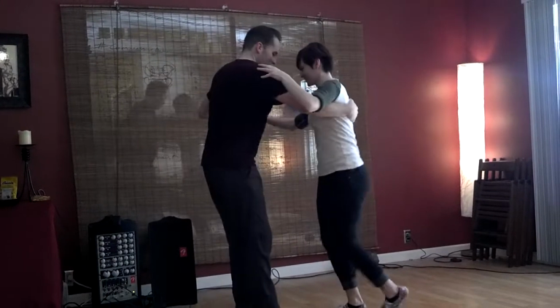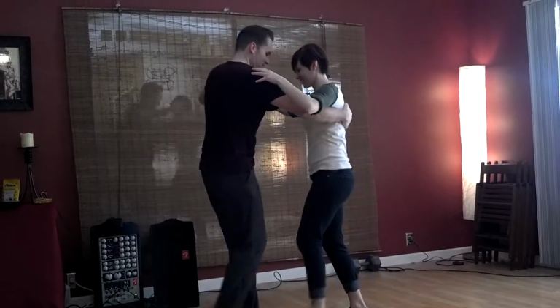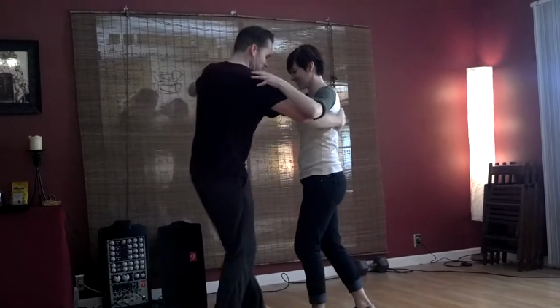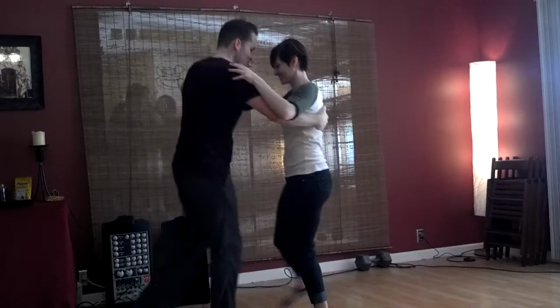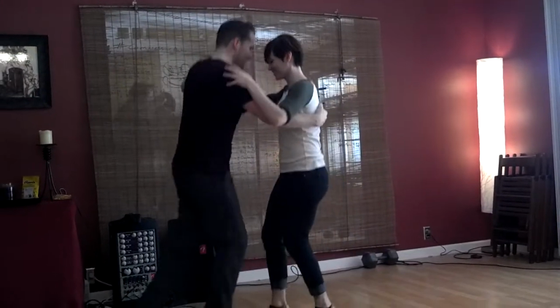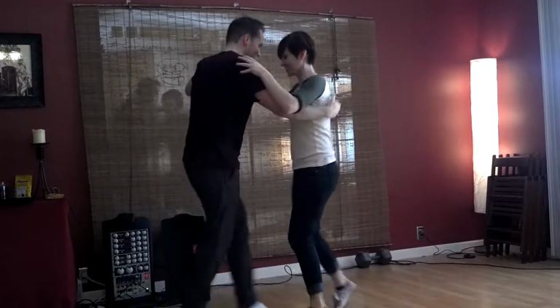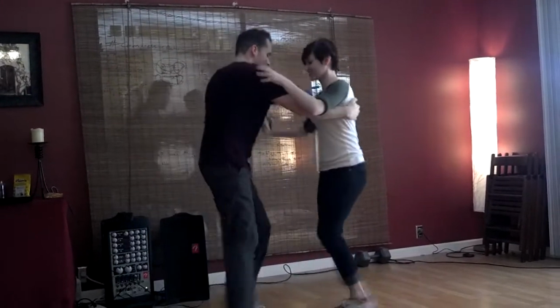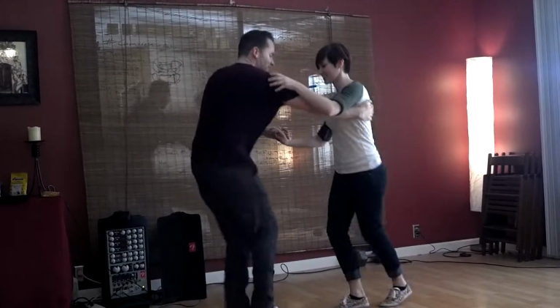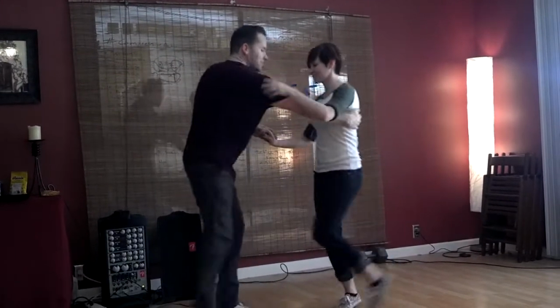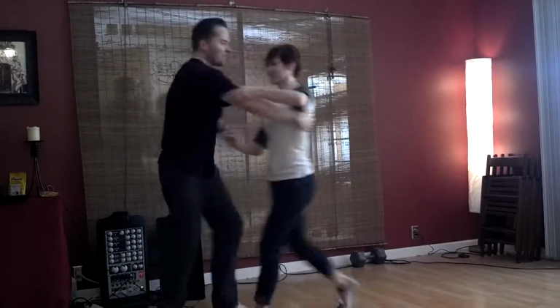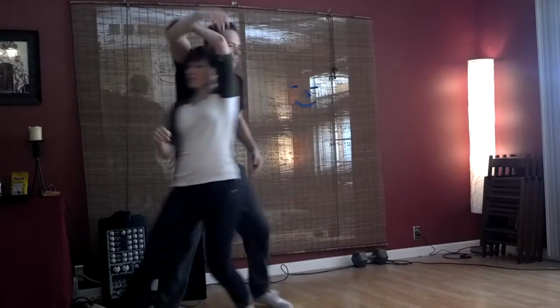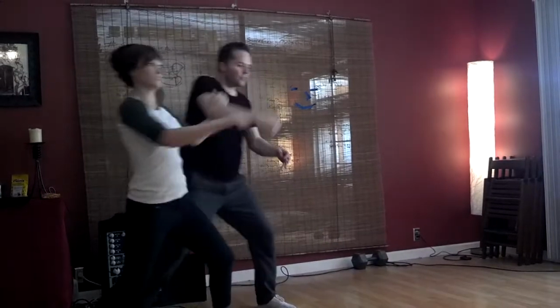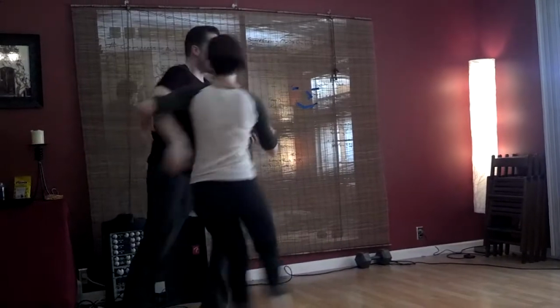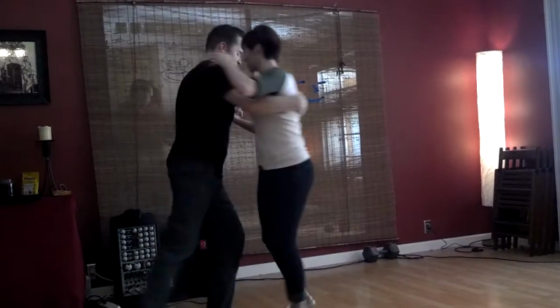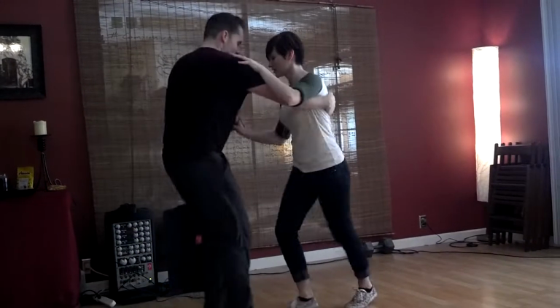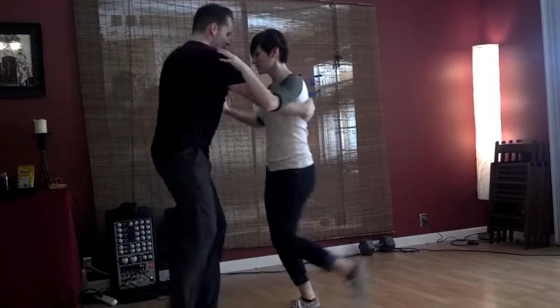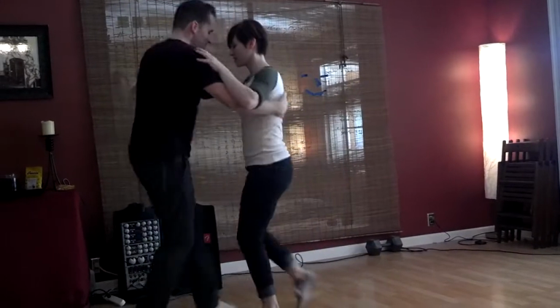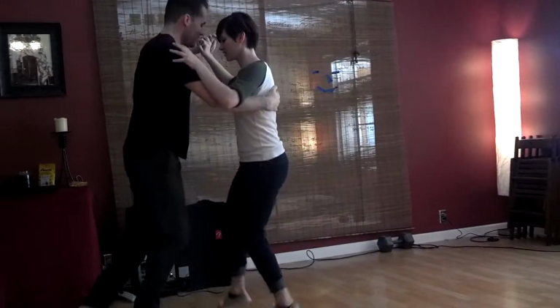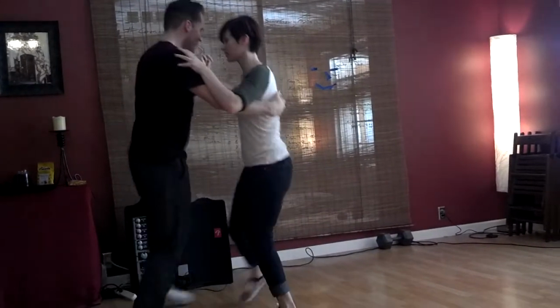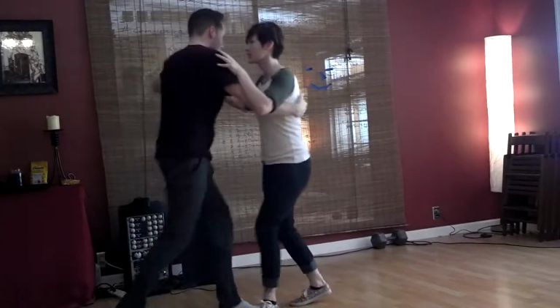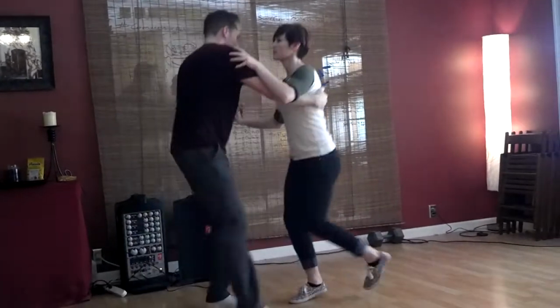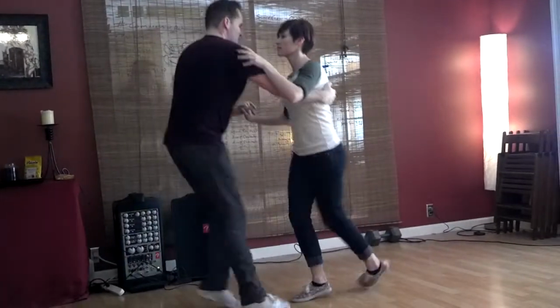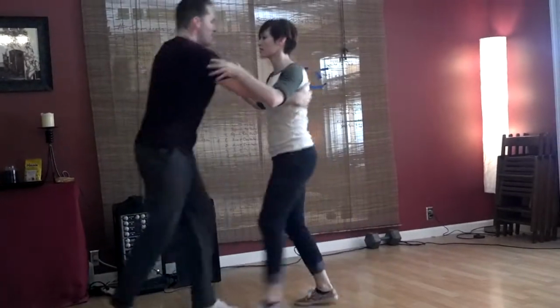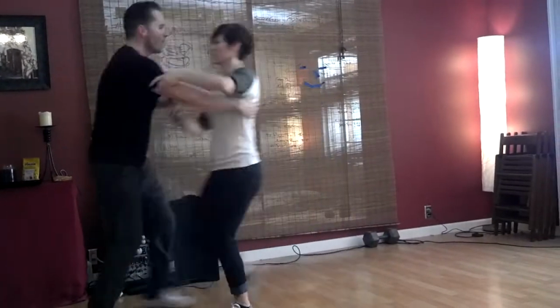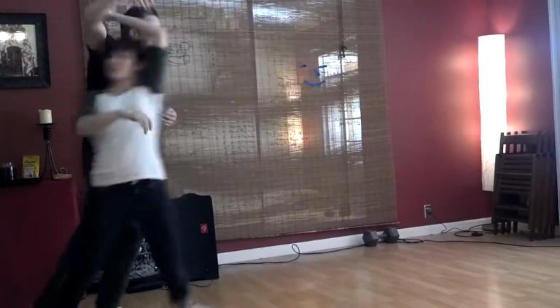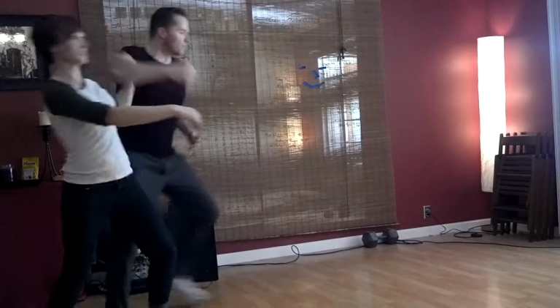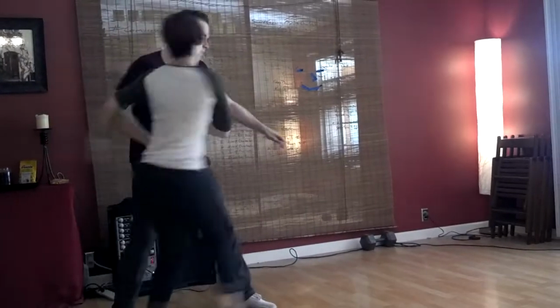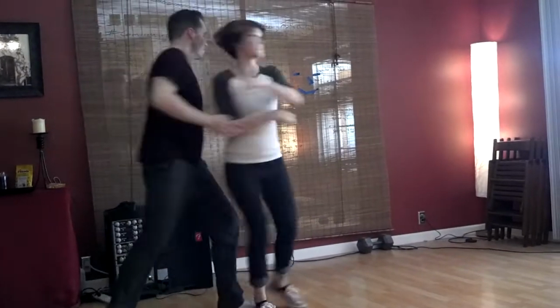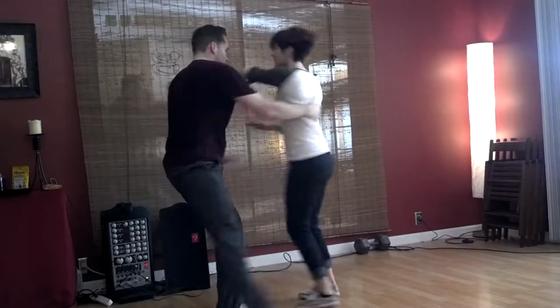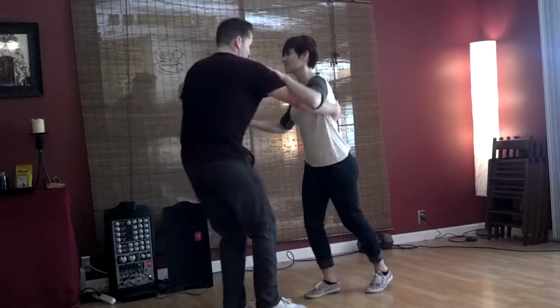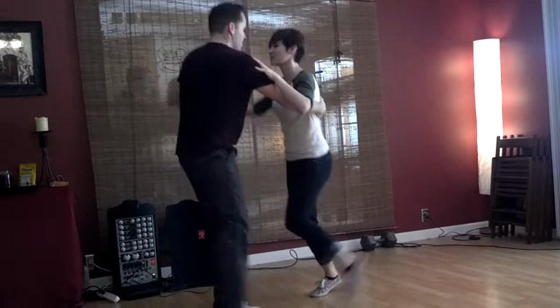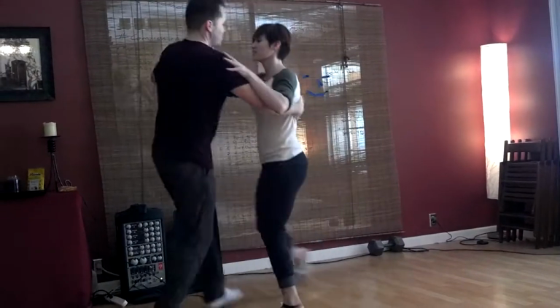Which came through. 1, 2, 3, 5, 6, 7, 1, 2, 3, and a double. 1, 2, 3, 1, 2, 3.